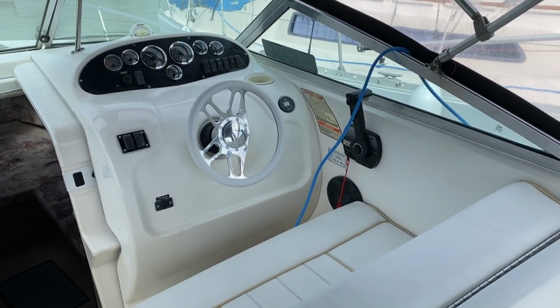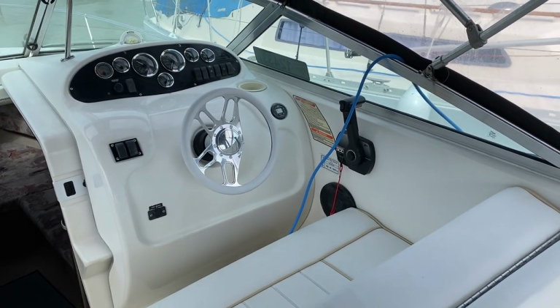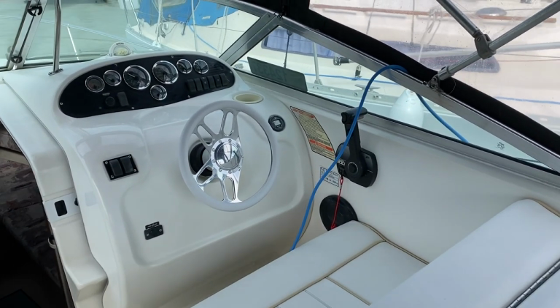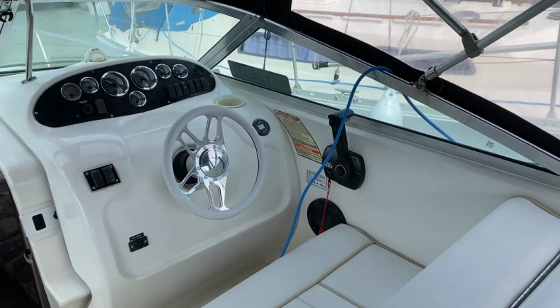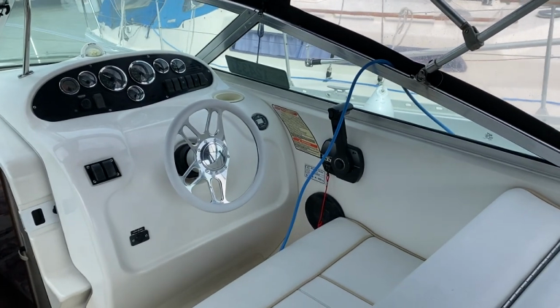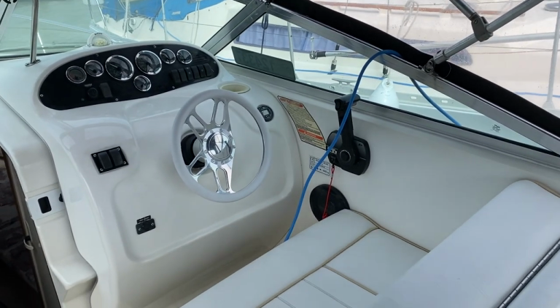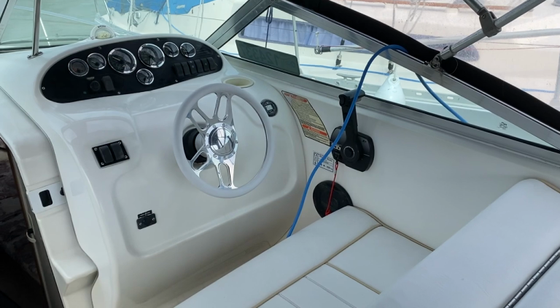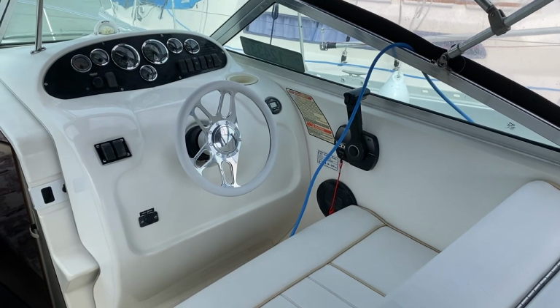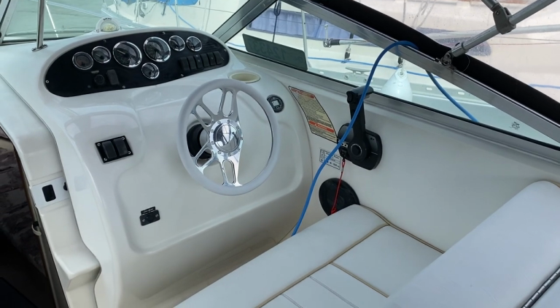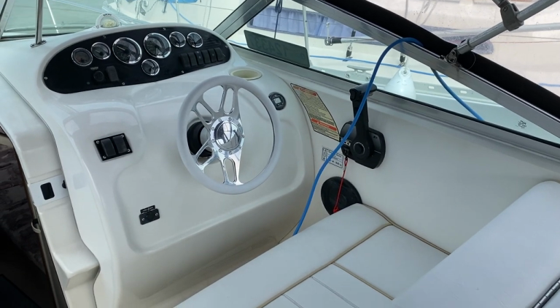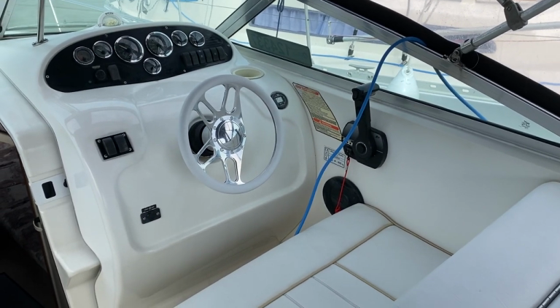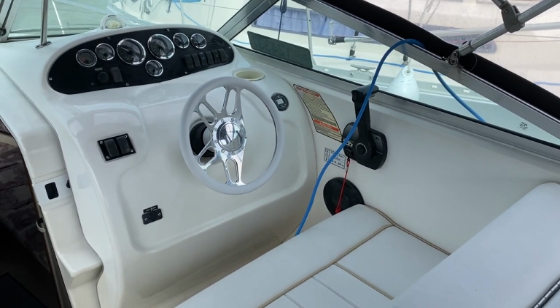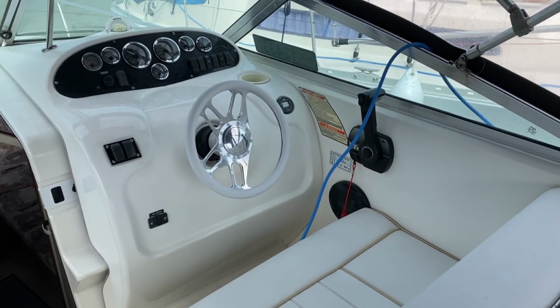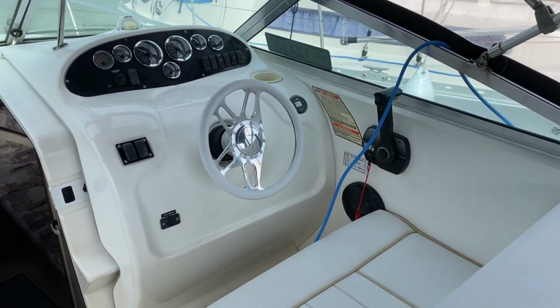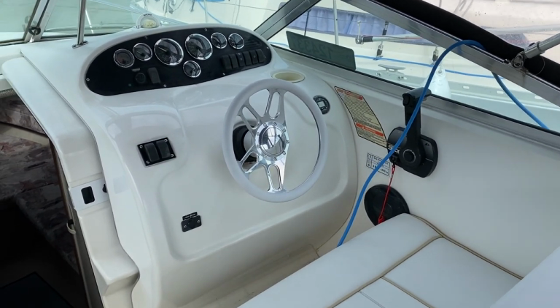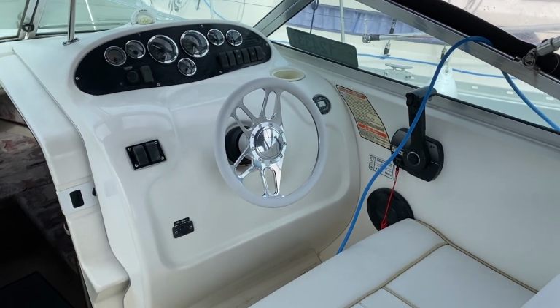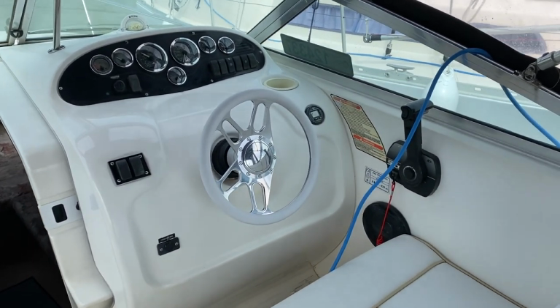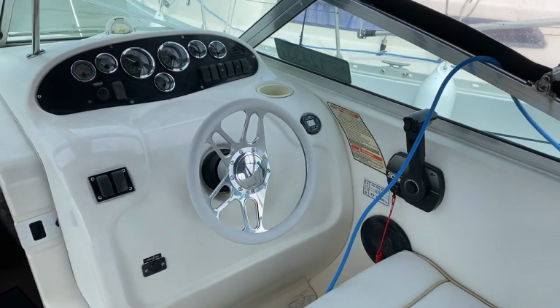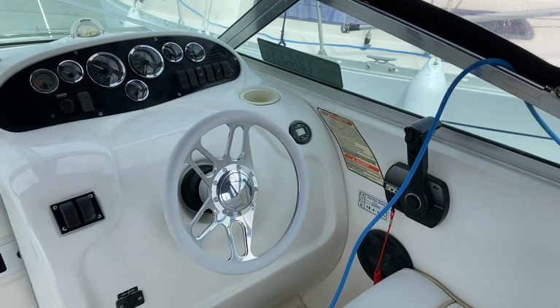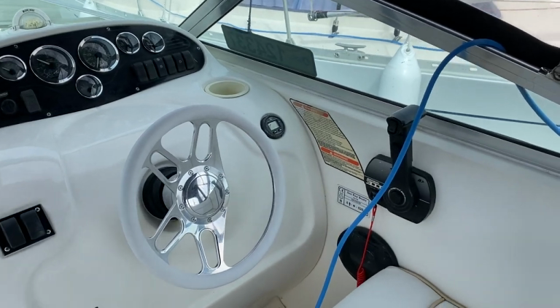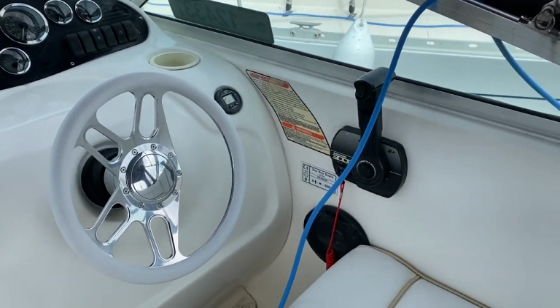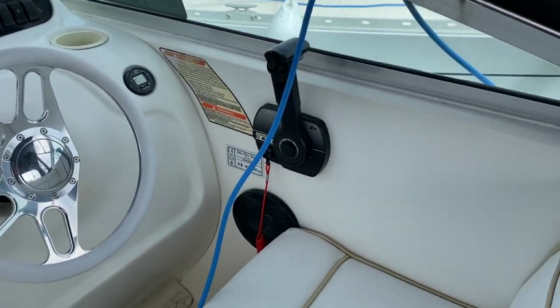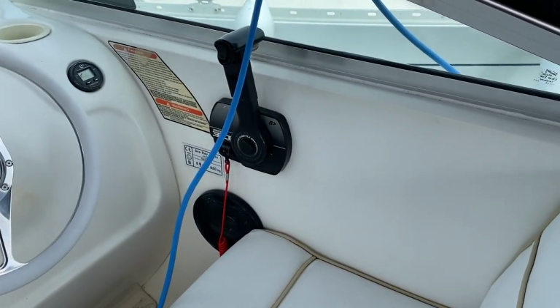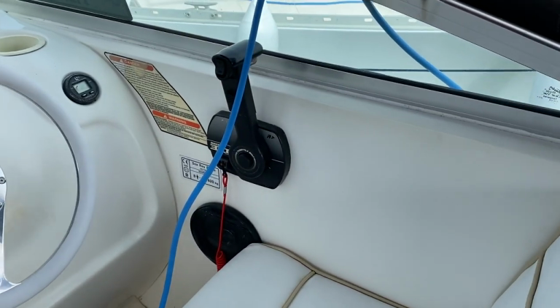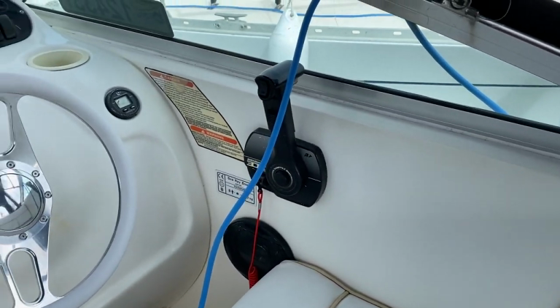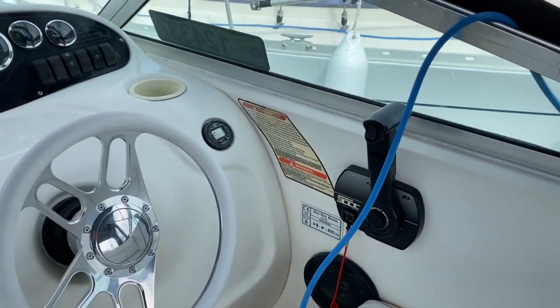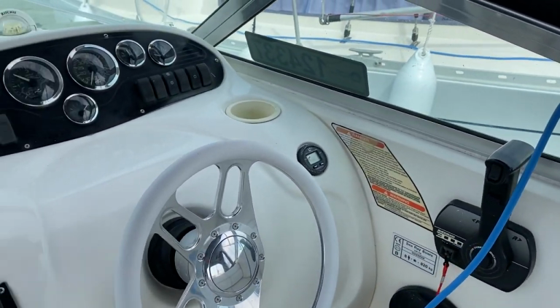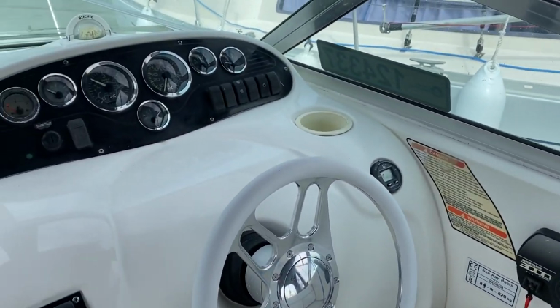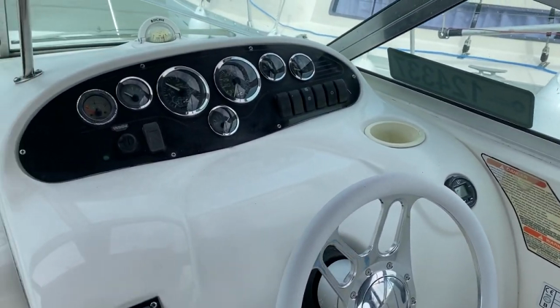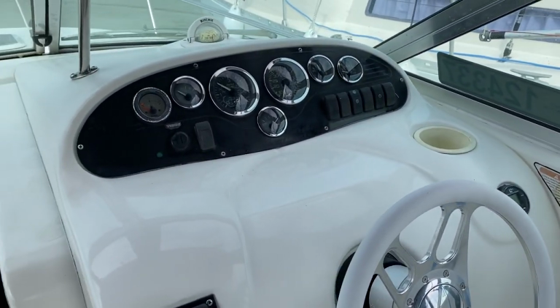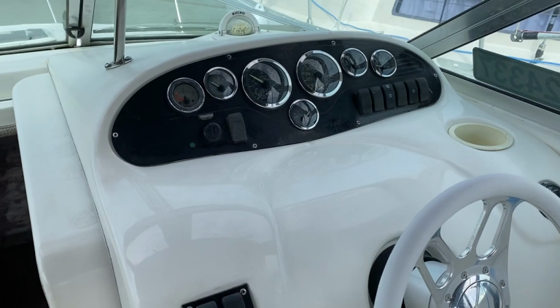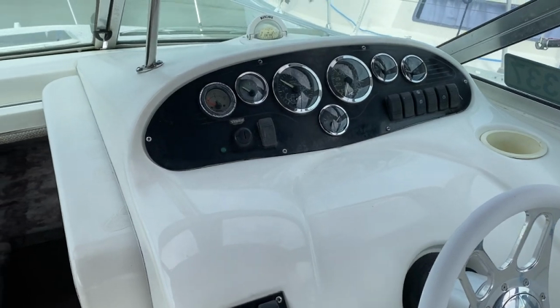Welcome to the cockpit of this Sea Ray 240 Sundancer. This is the business end — the helm, throttle controls, and all the instruments you require.